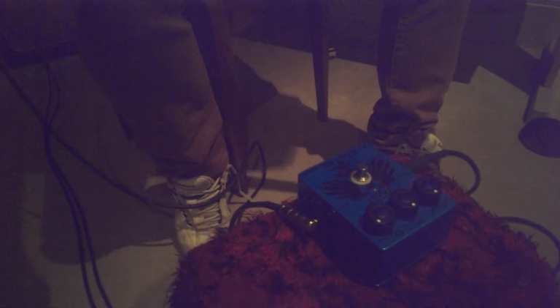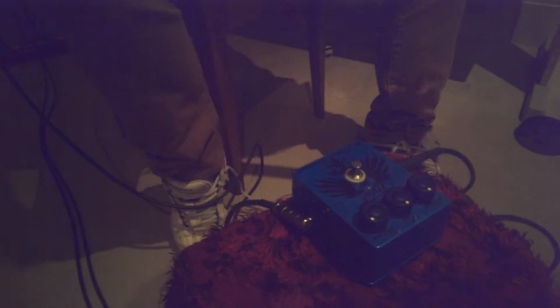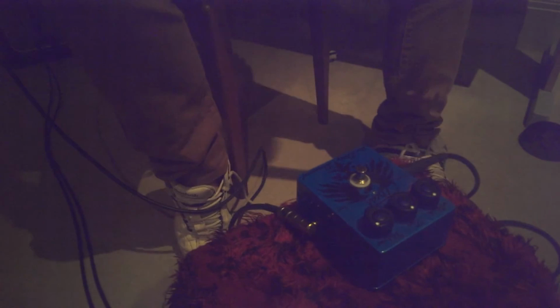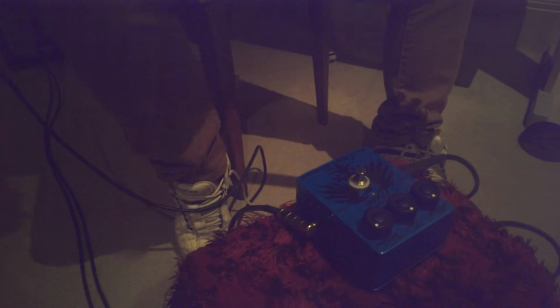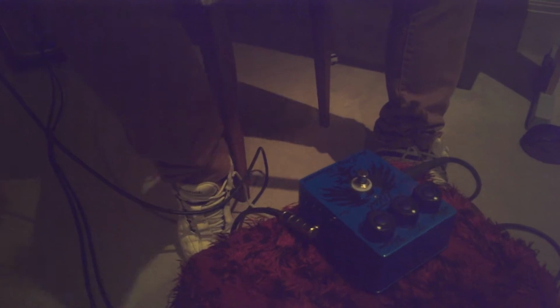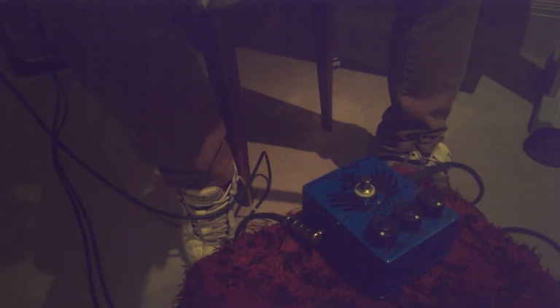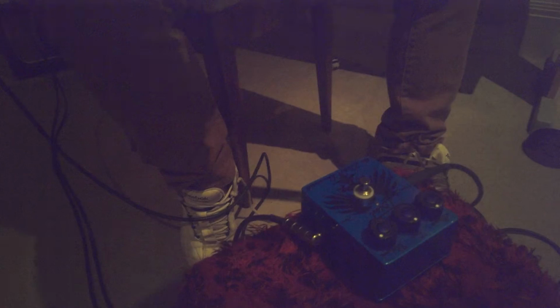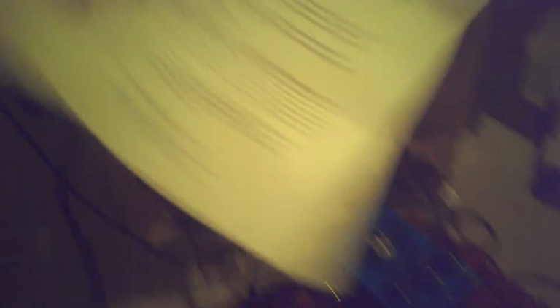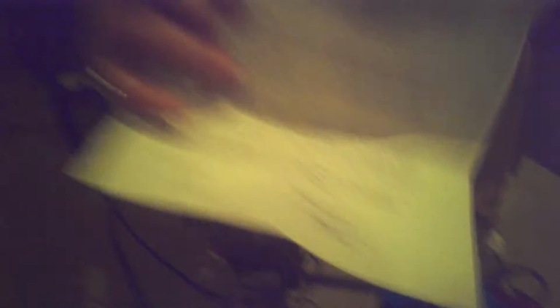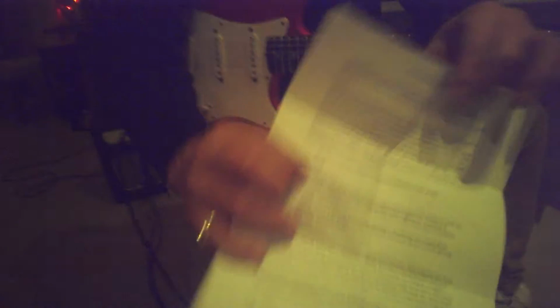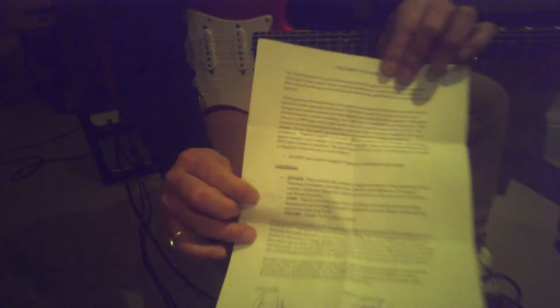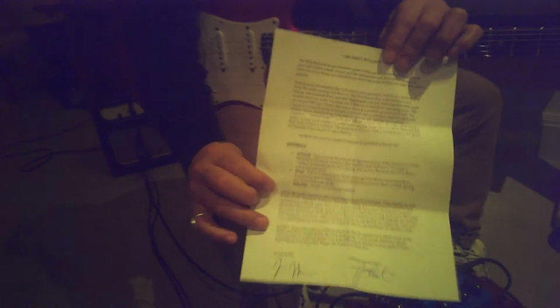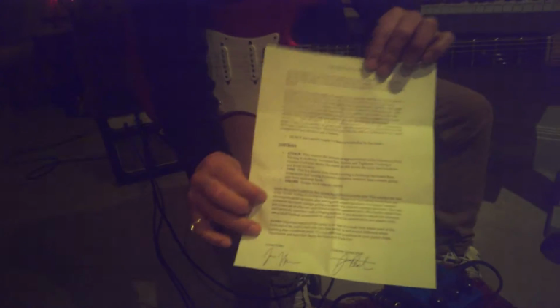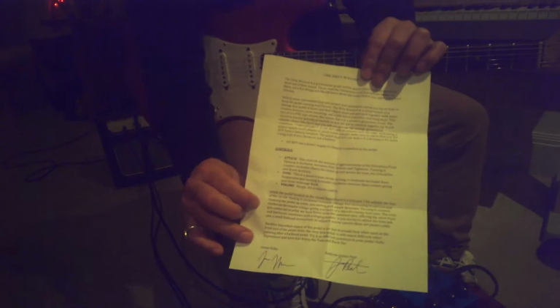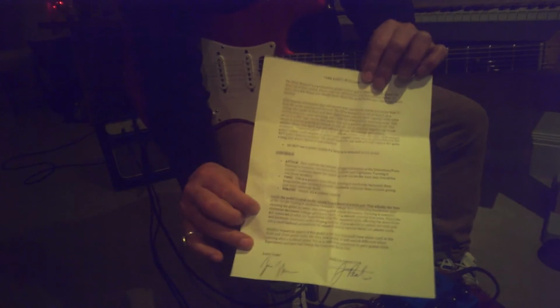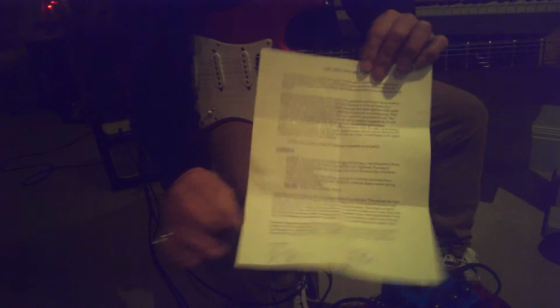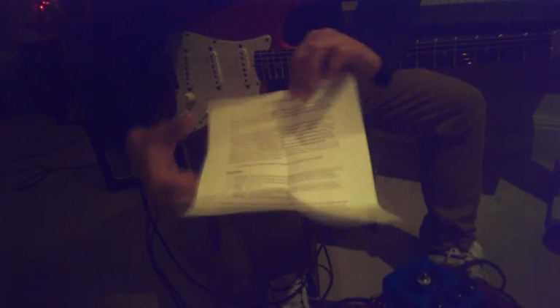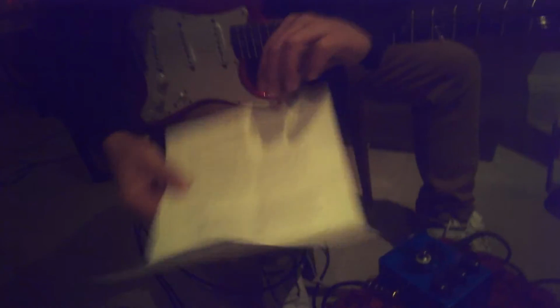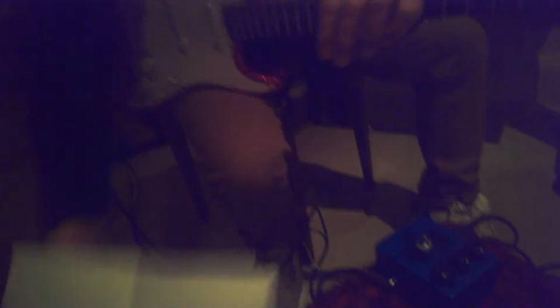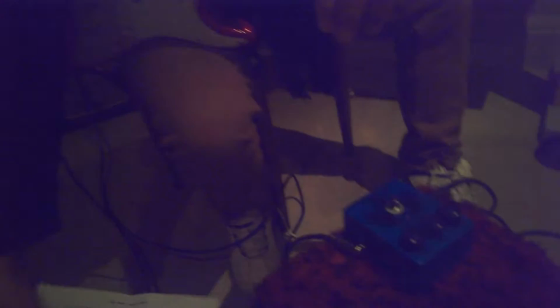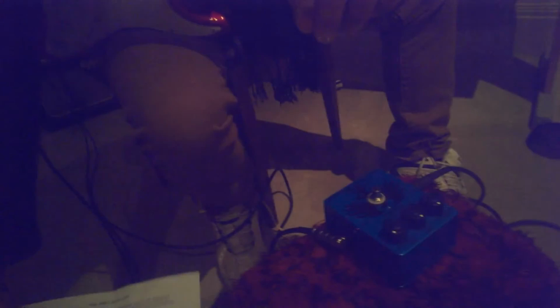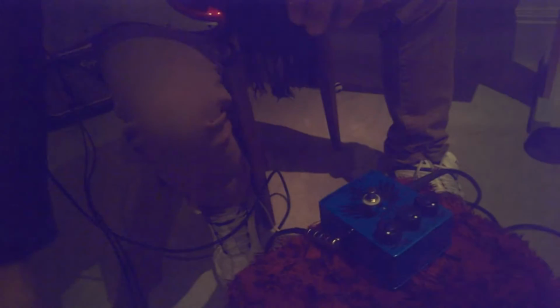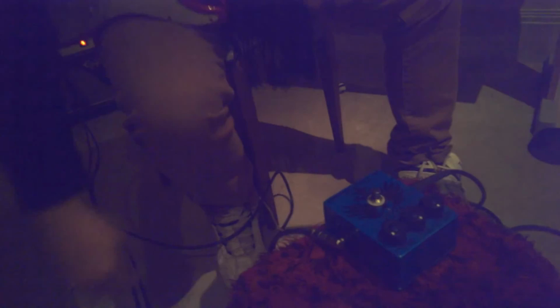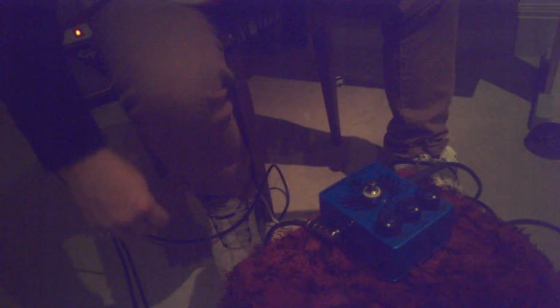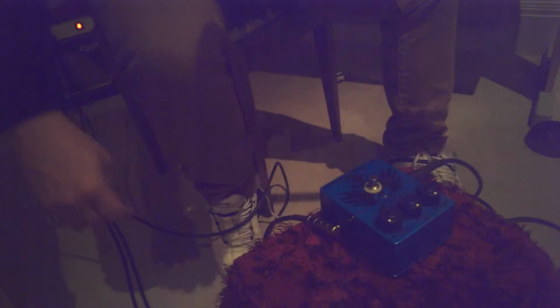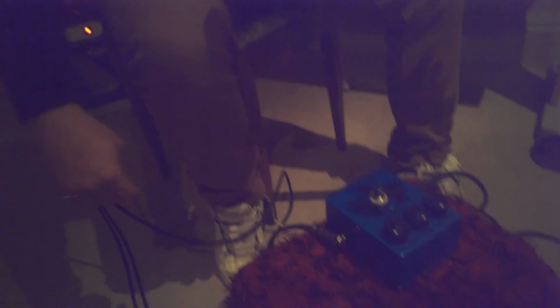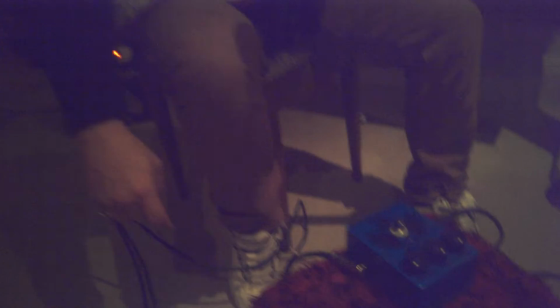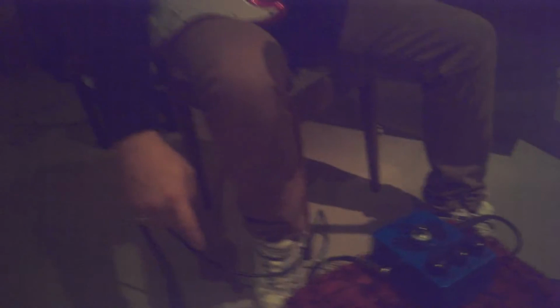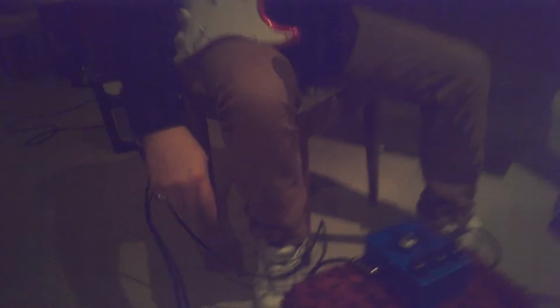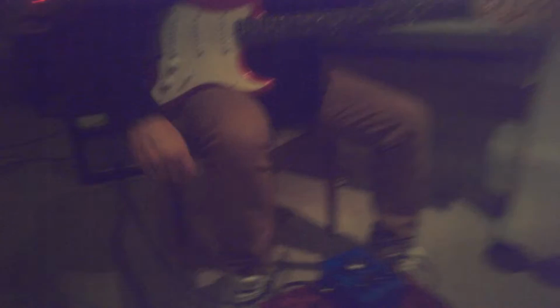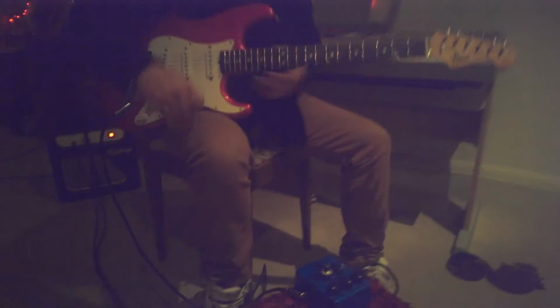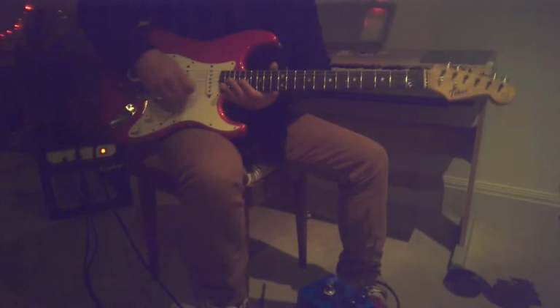I reckon it's a great pedal. It comes with a letter of authorization. It makes you feel like you've got a special pedal. It's great.